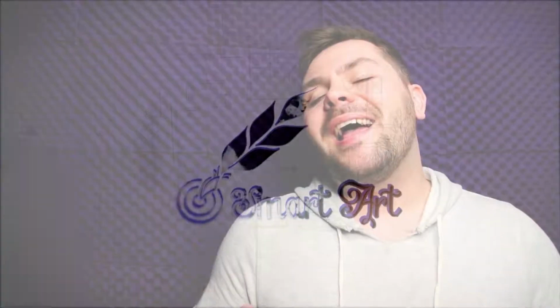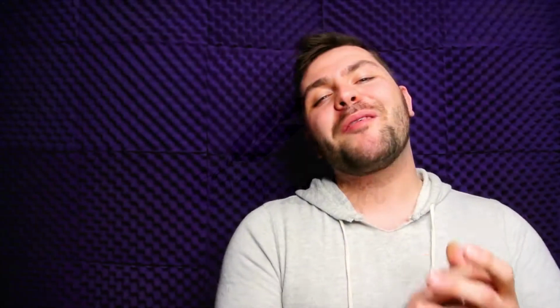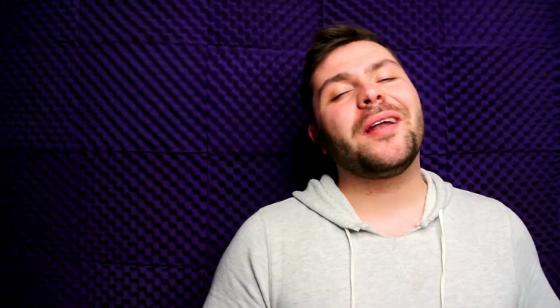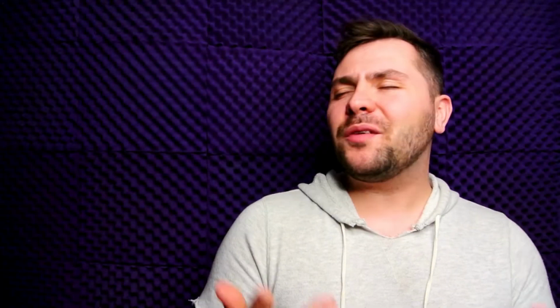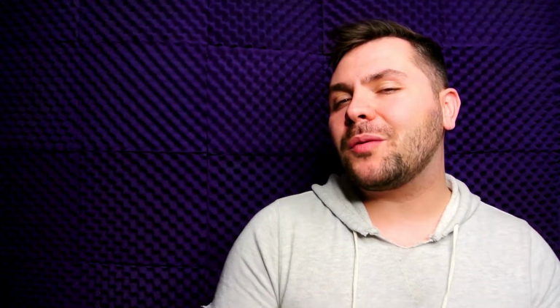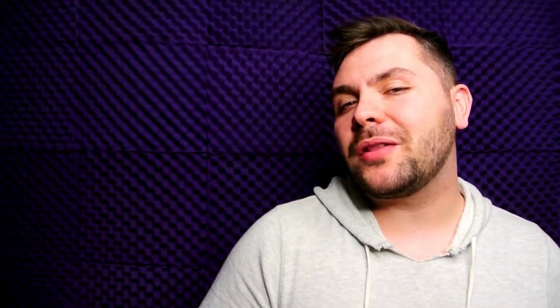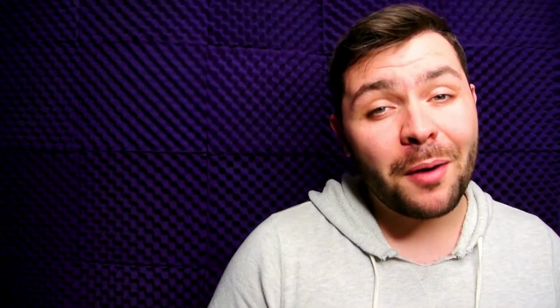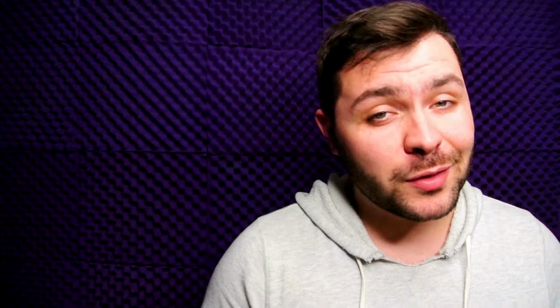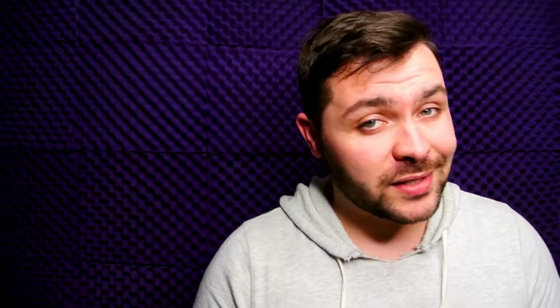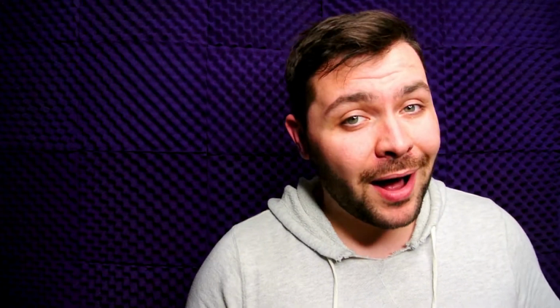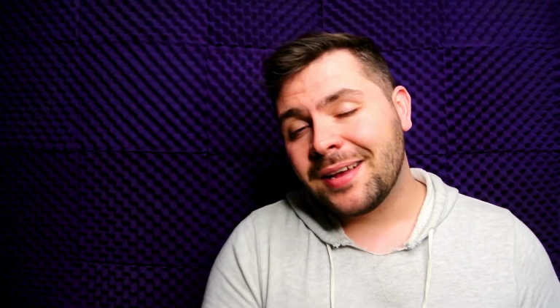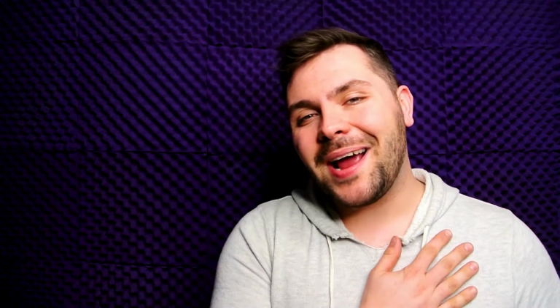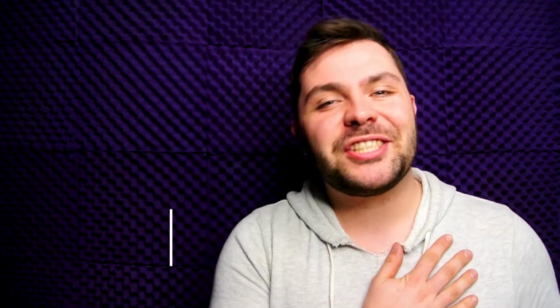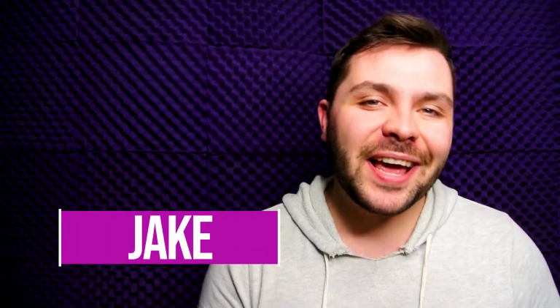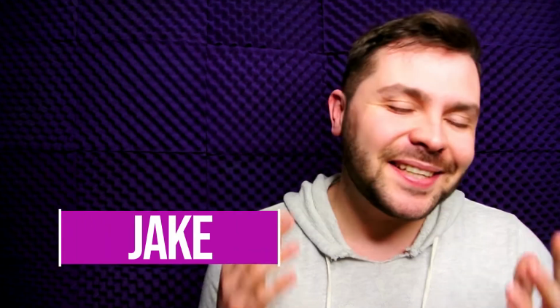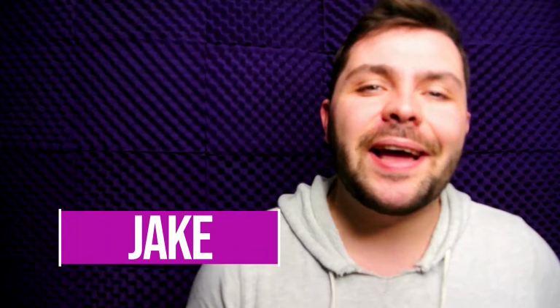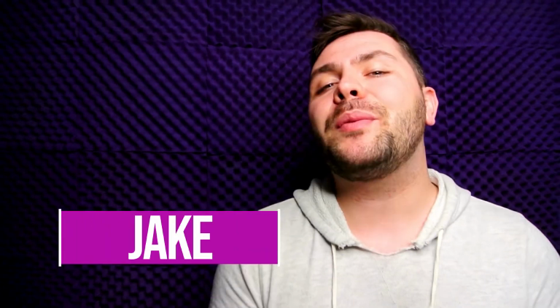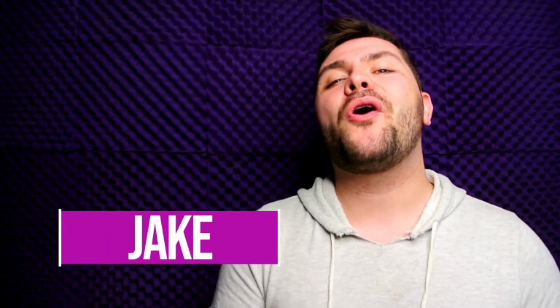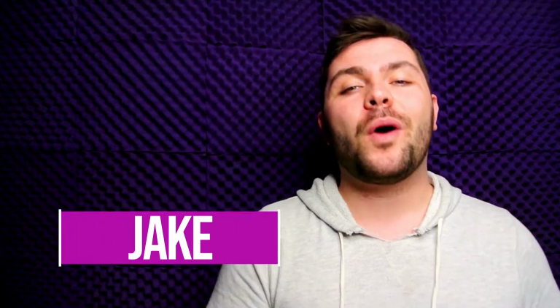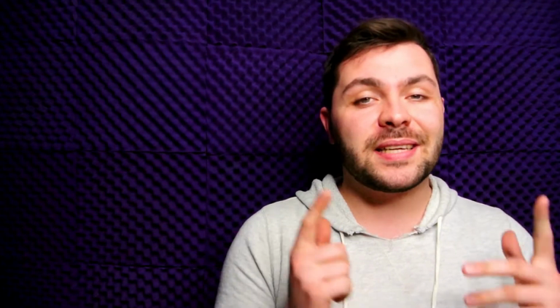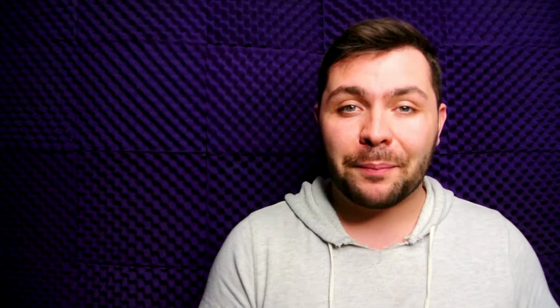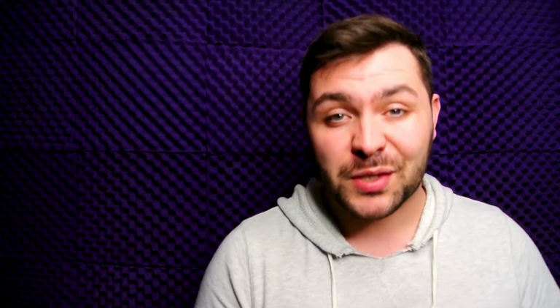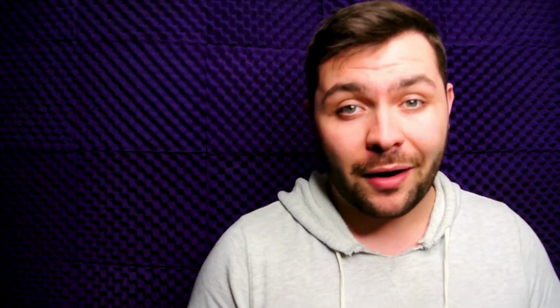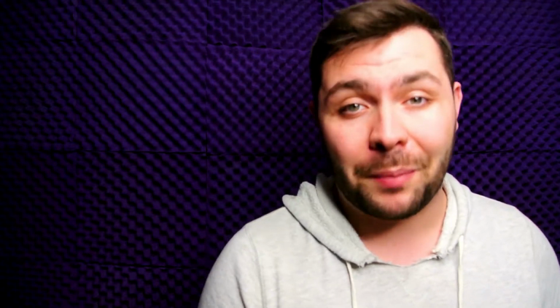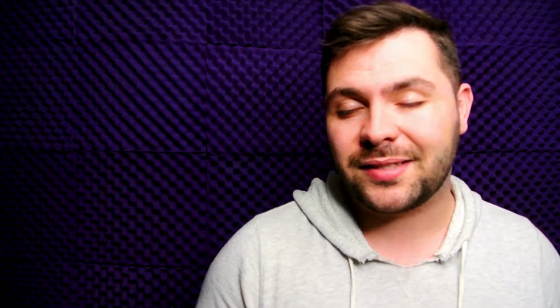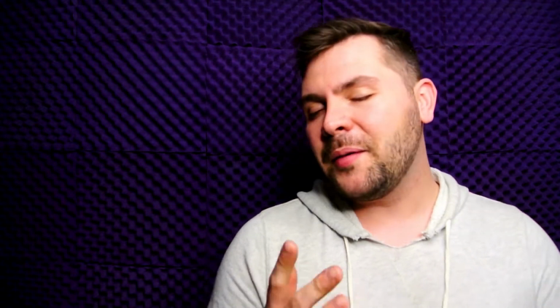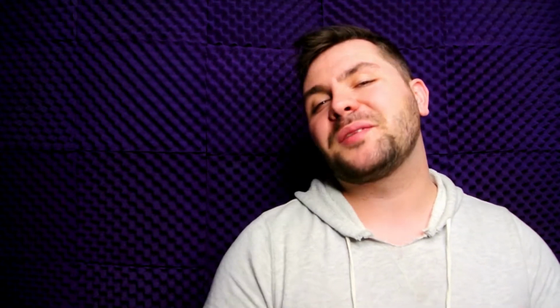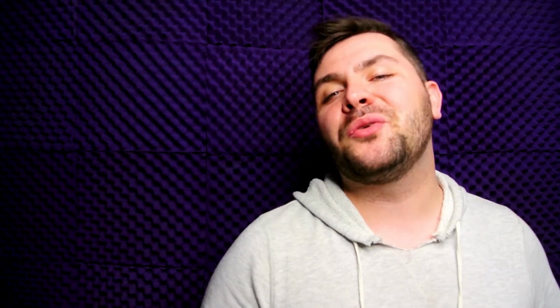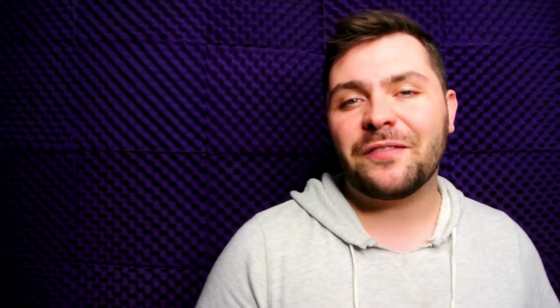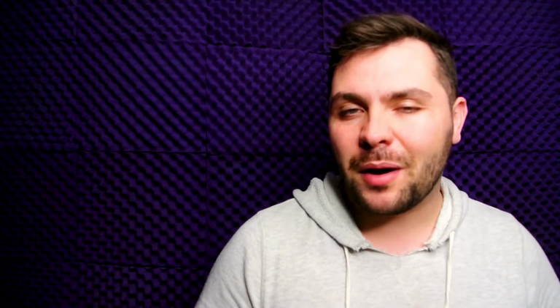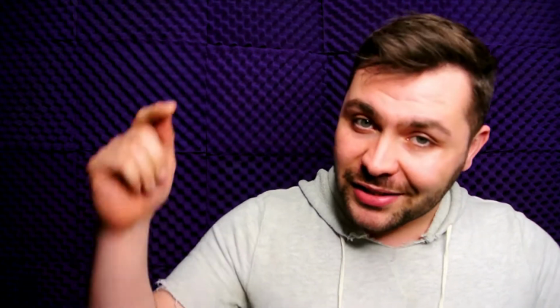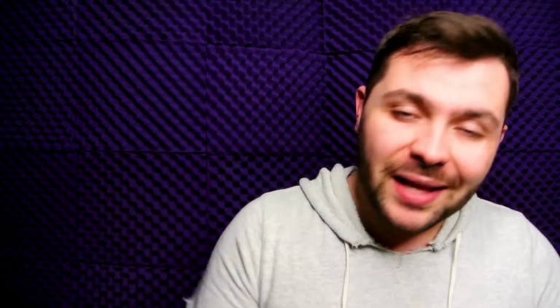Hello everyone and welcome to another SmartArt 'What's in the Box.' My name is Jake and today I will be going over what is in the April SmartArt box. We got some really cool stuff this month.